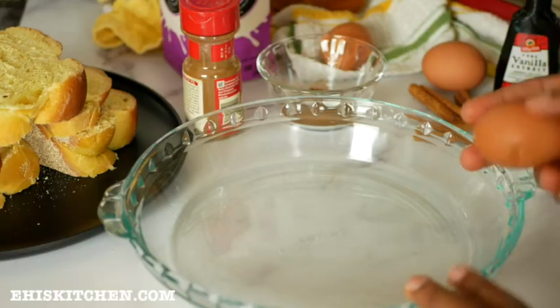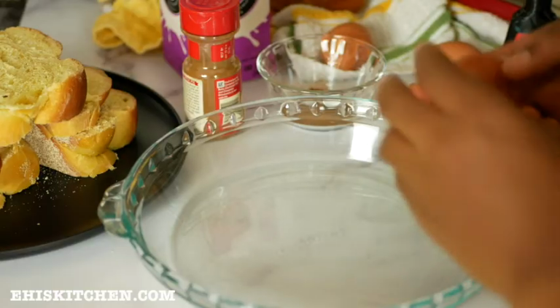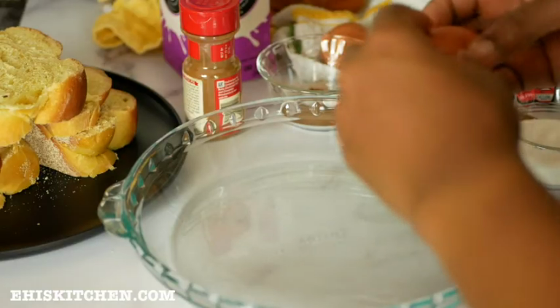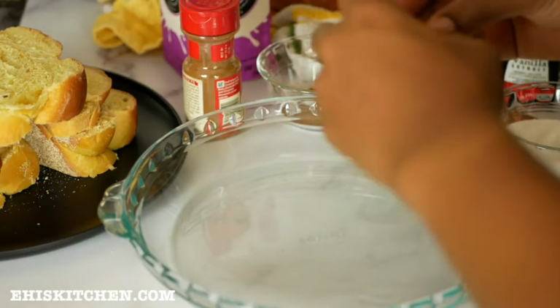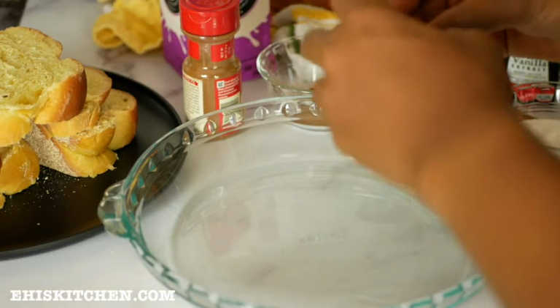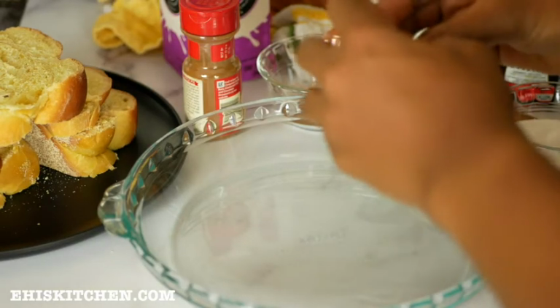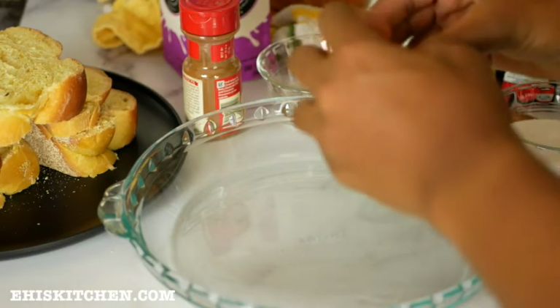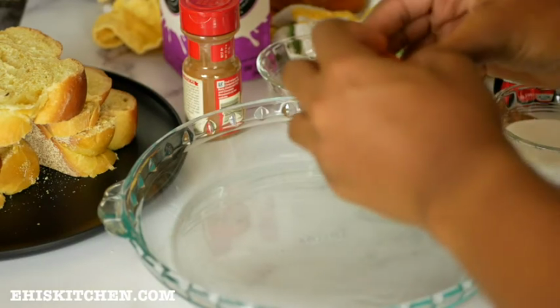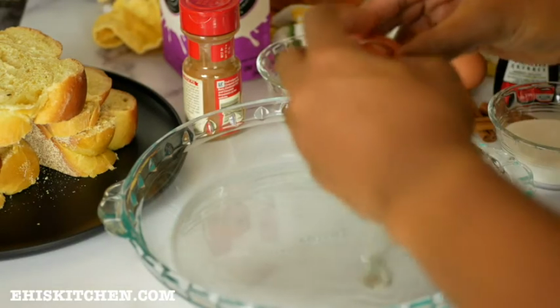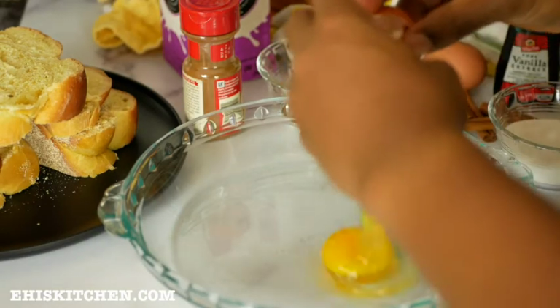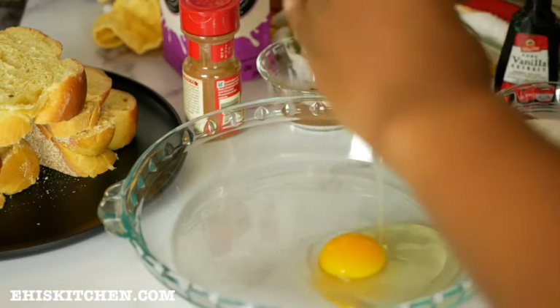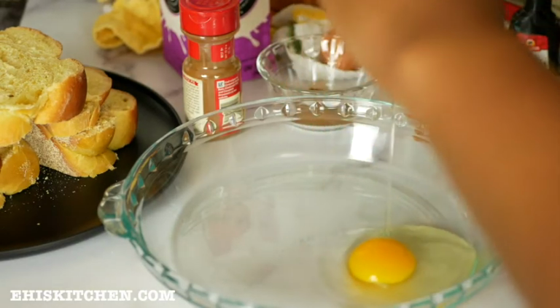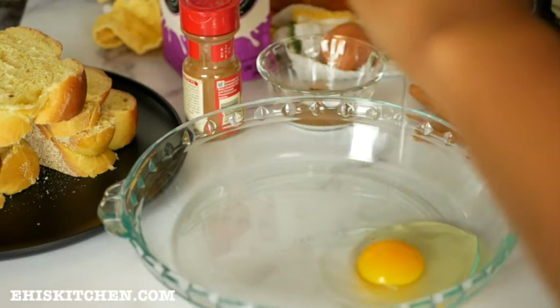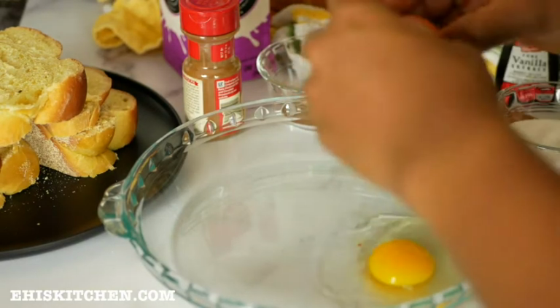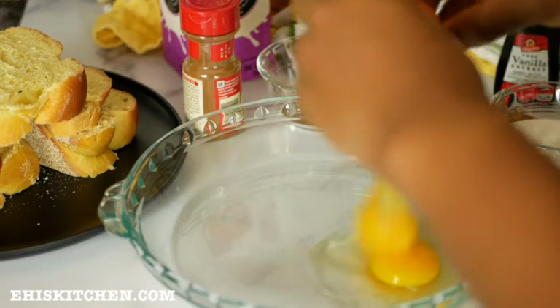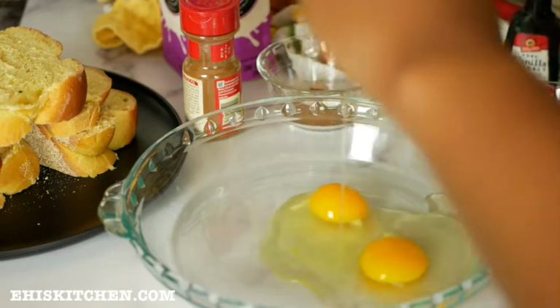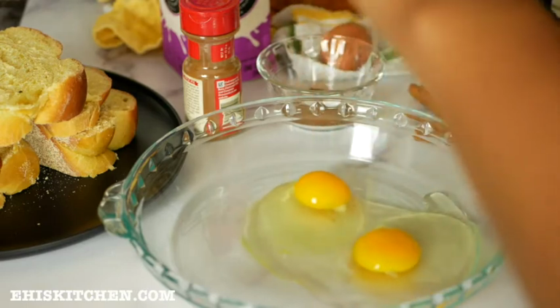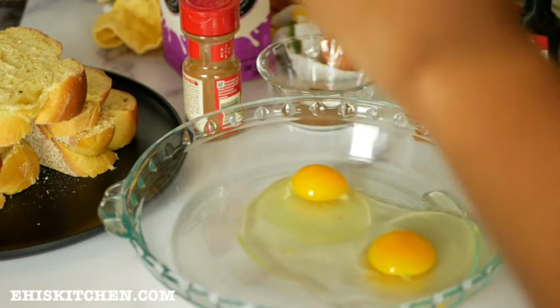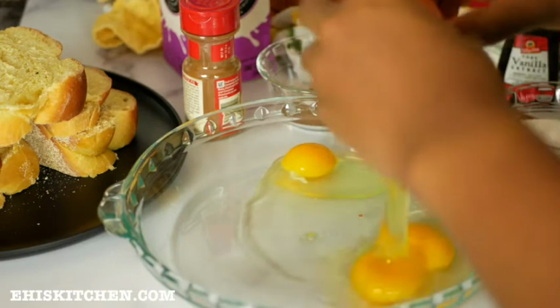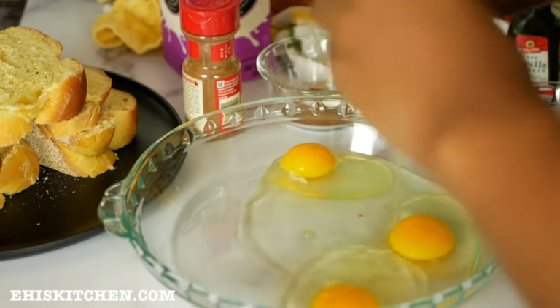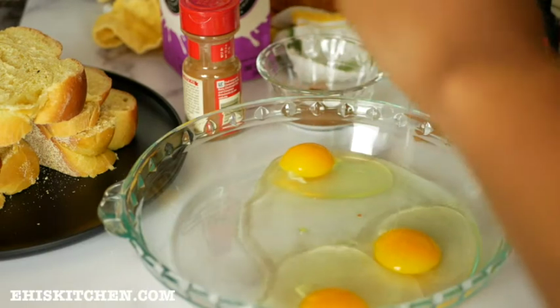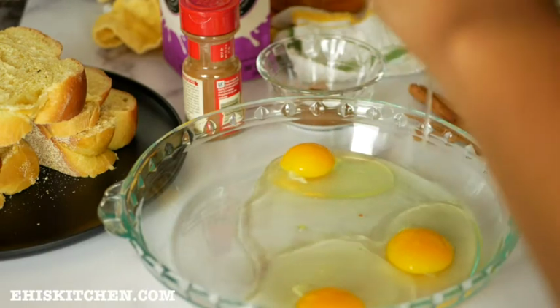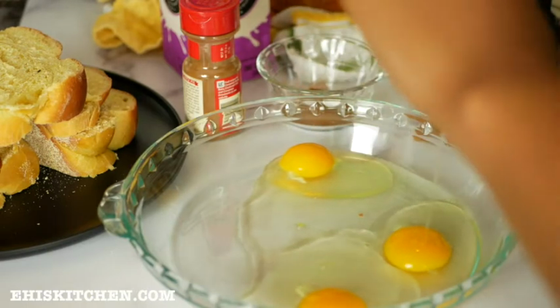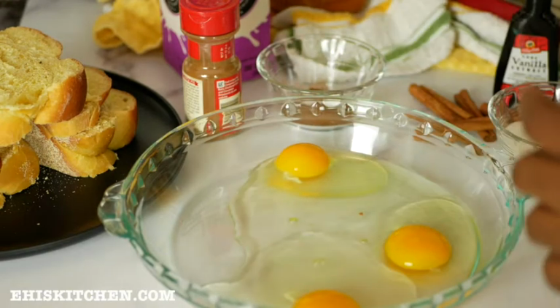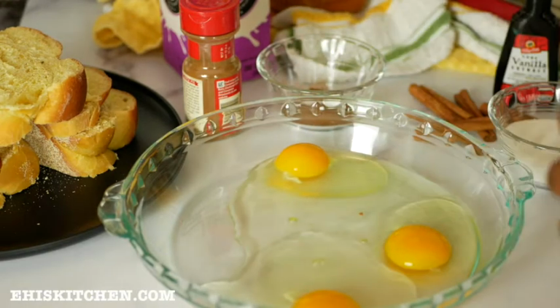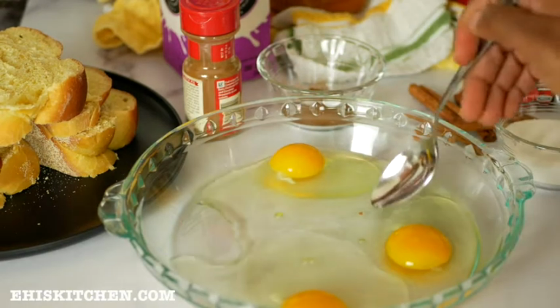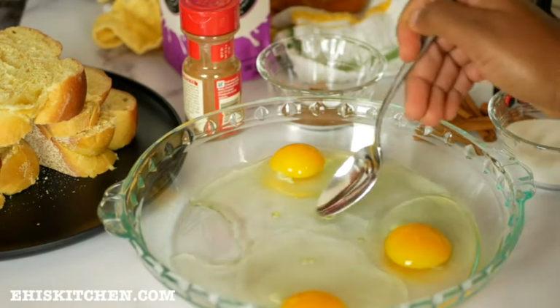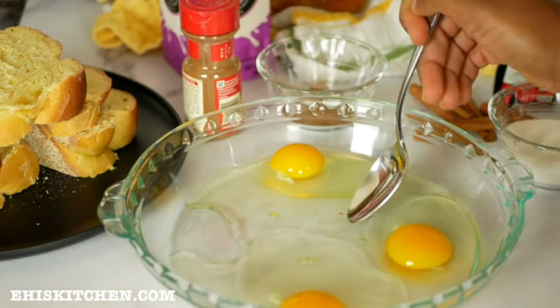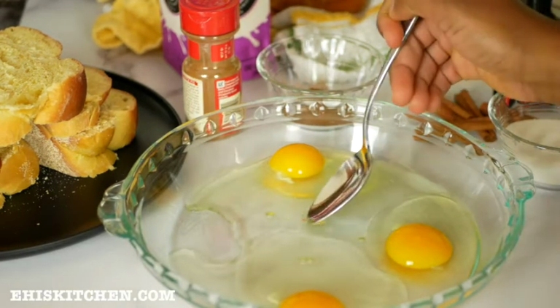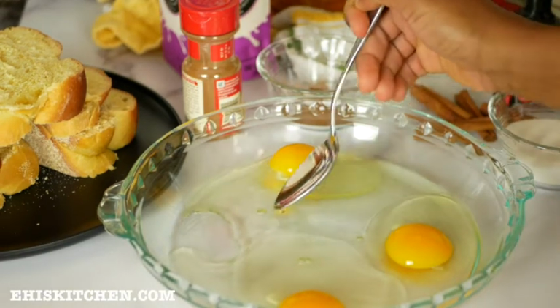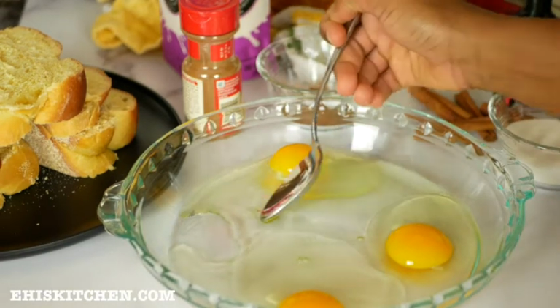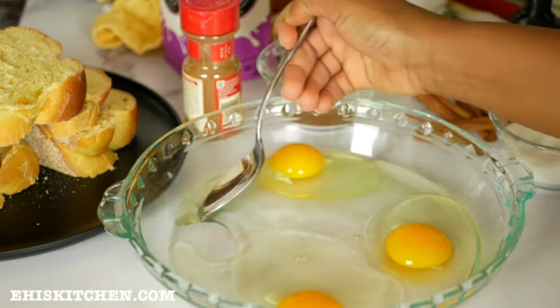In a baking dish, I'll be cracking three eggs. Be careful when you're cracking your eggs — I actually had some eggshells in my mixture, so I went ahead to remove that.